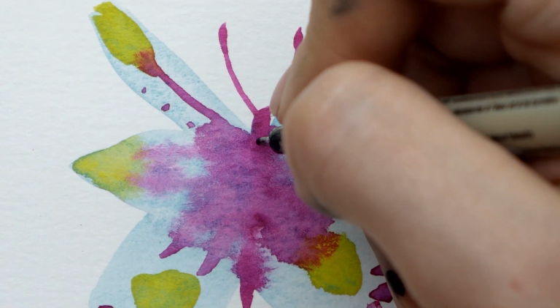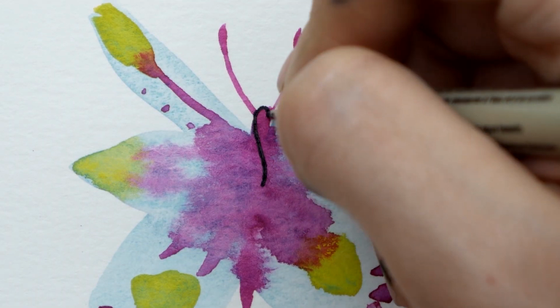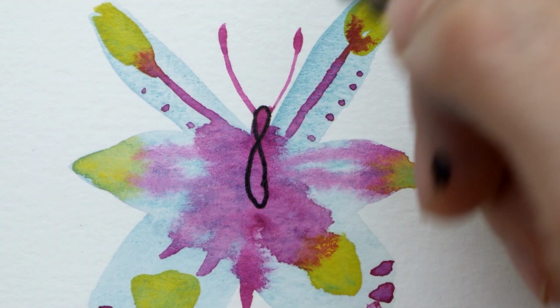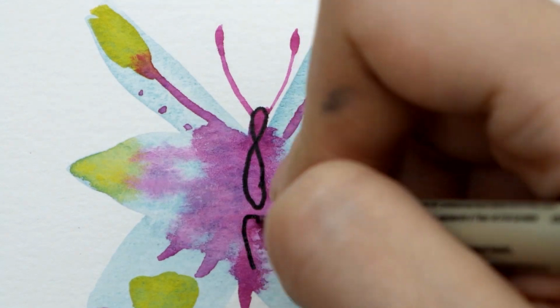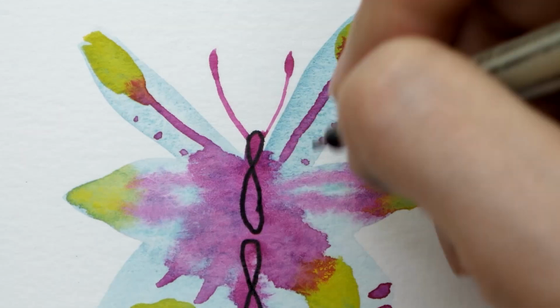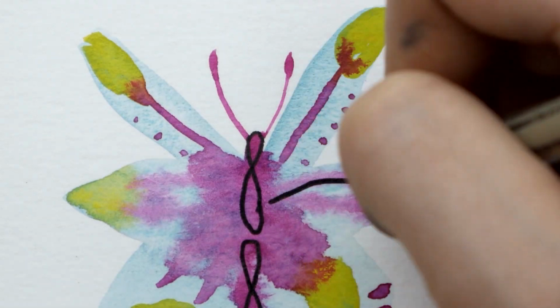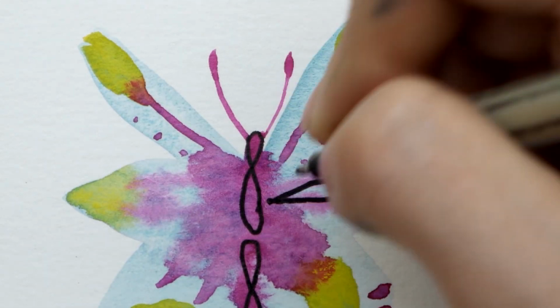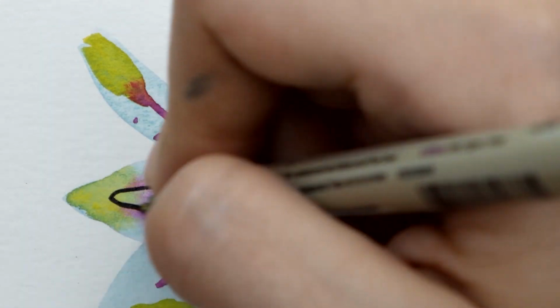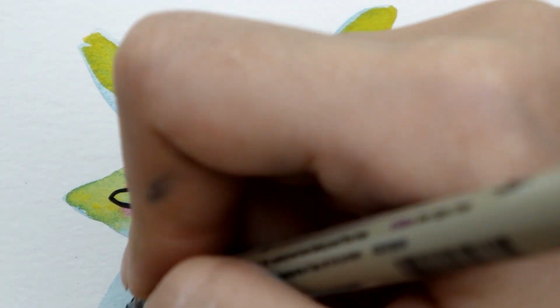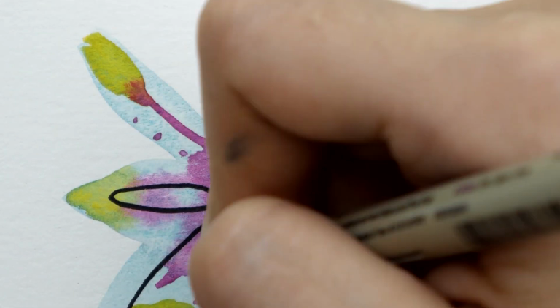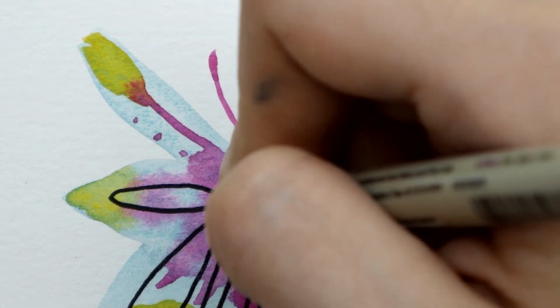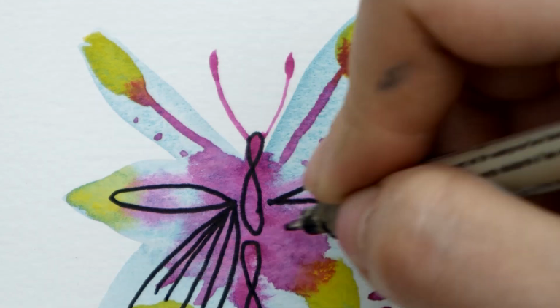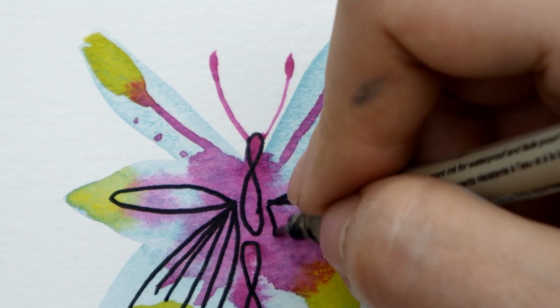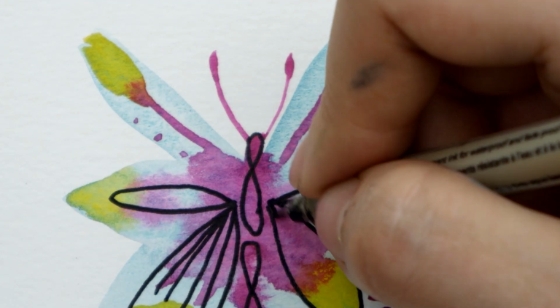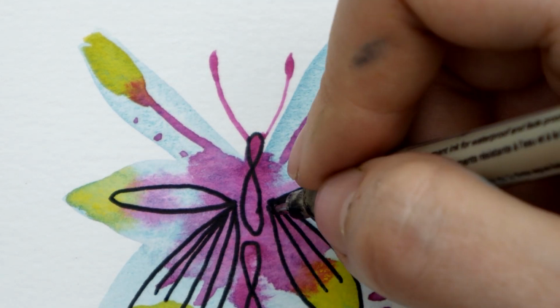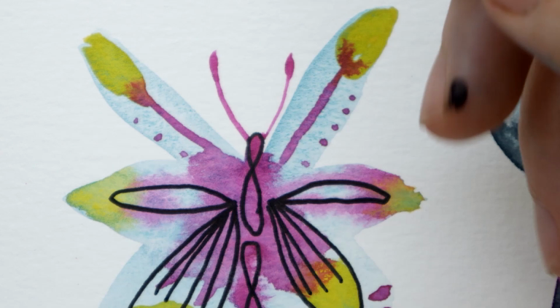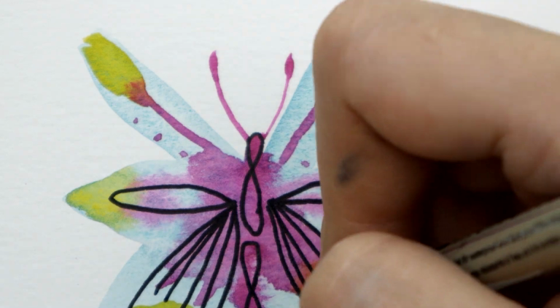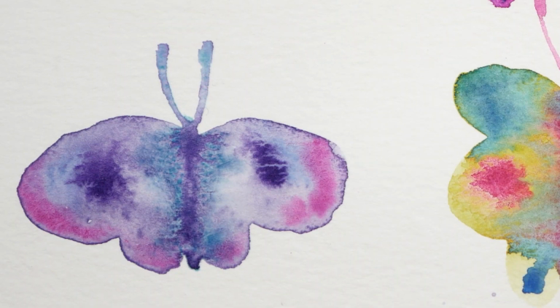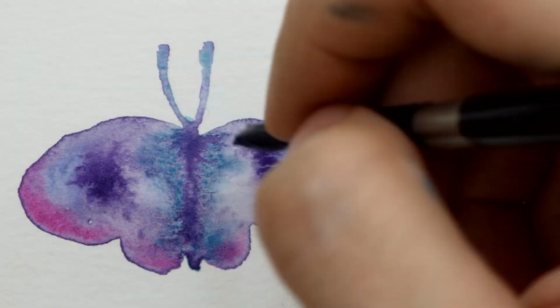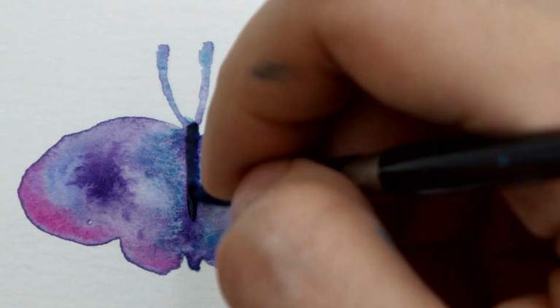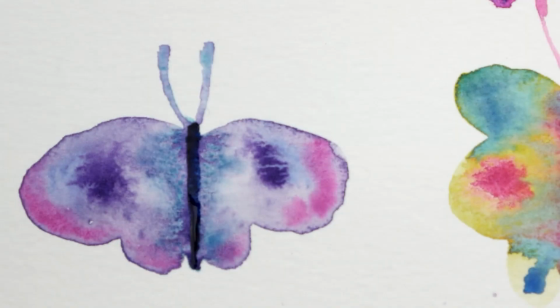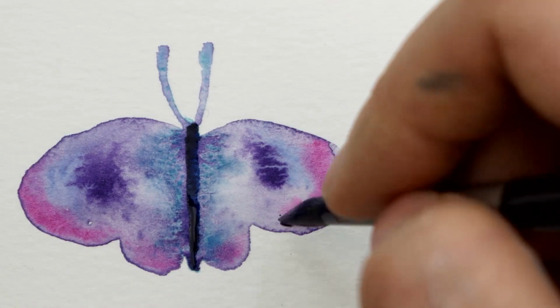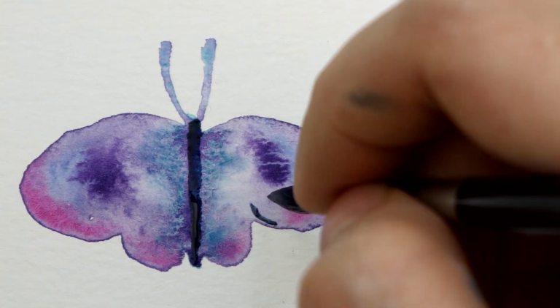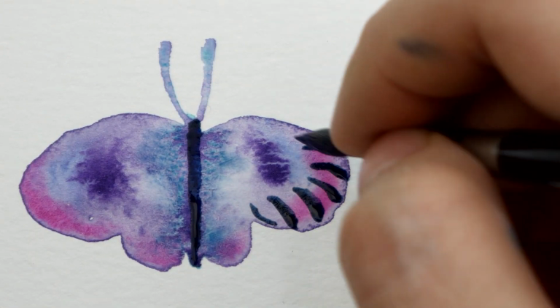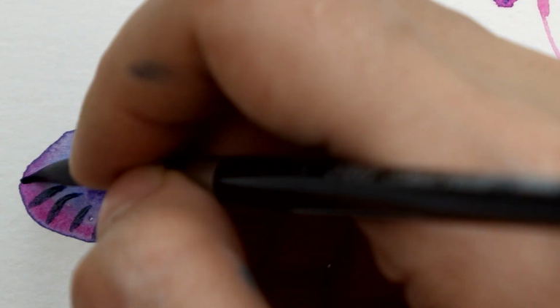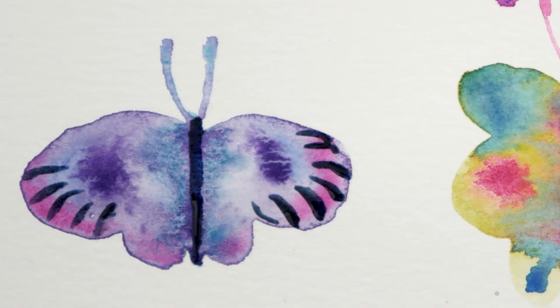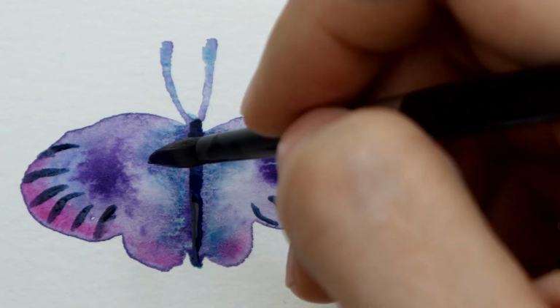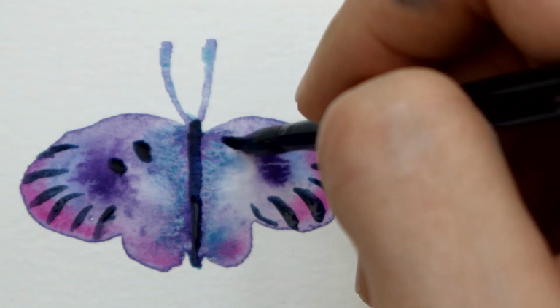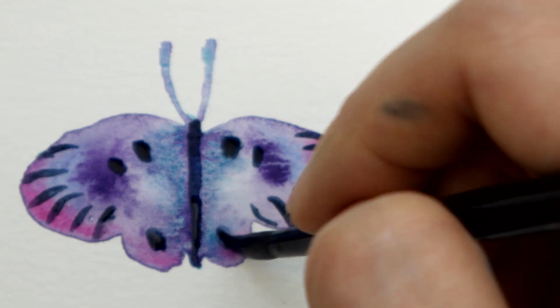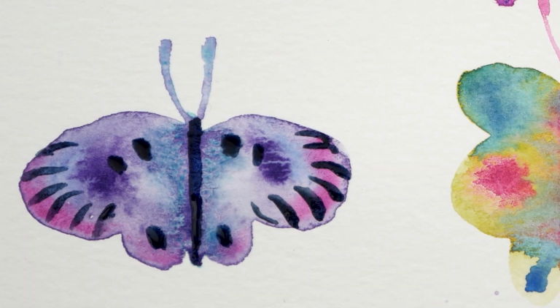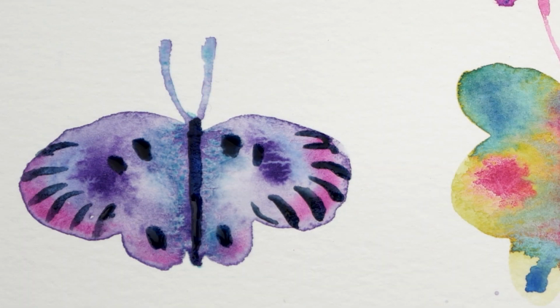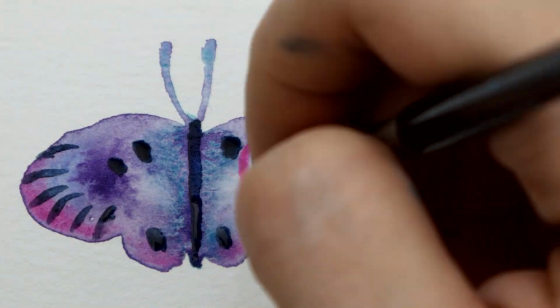Another idea is to use a technical pen or micron pen or even a nib and ink or brush and ink or whatever you have on your desk. Or you could just paint in details using simple watercolors. The sky is the limit and you can use whatever you have handy.